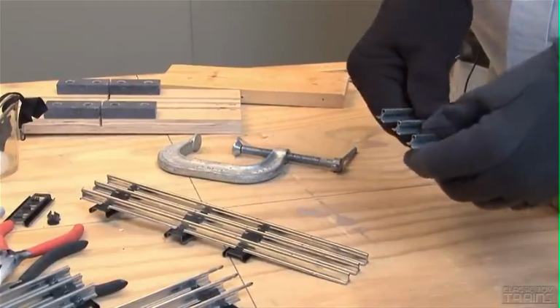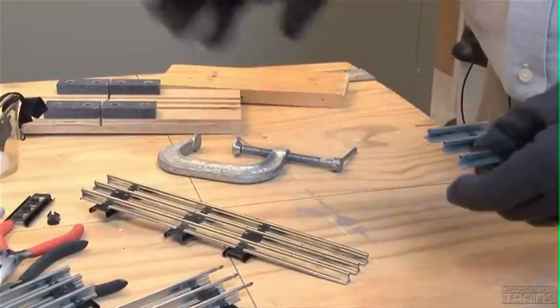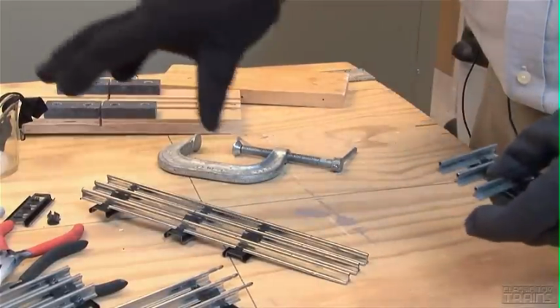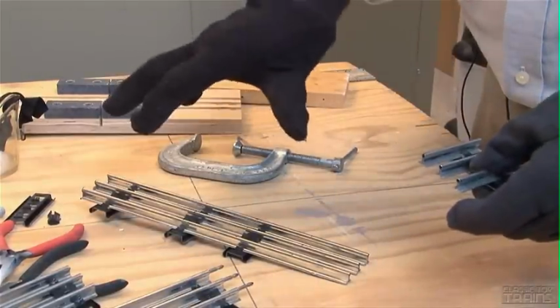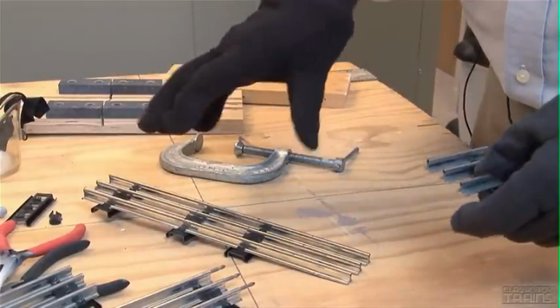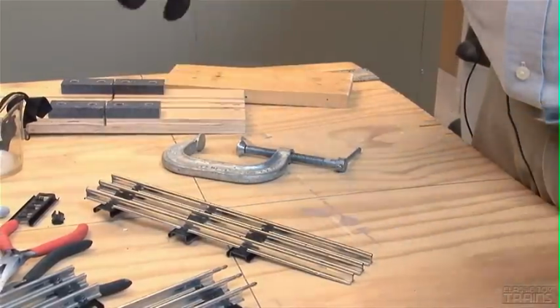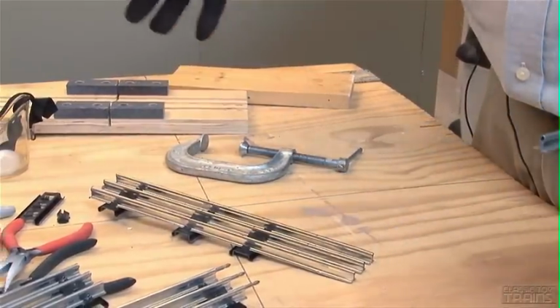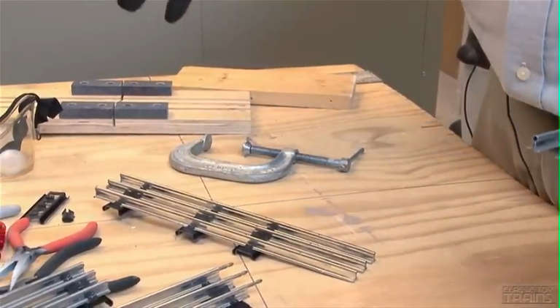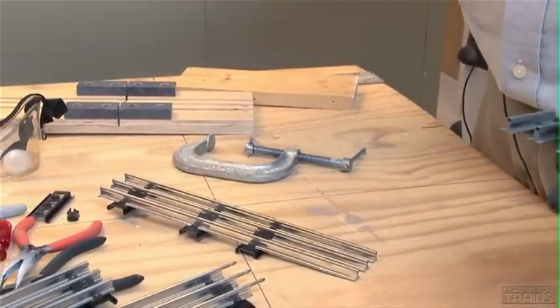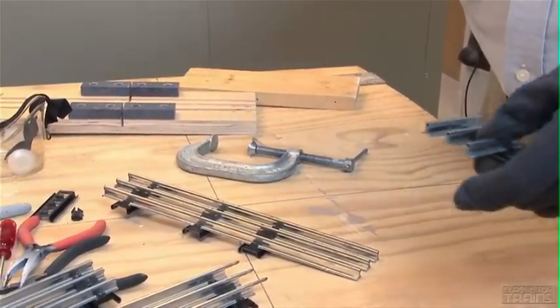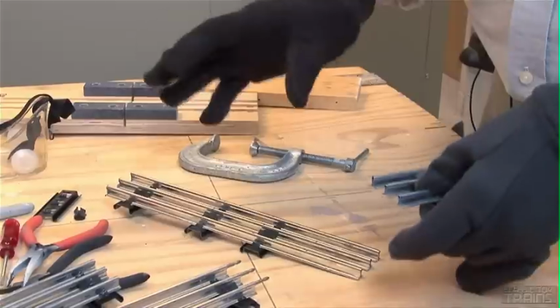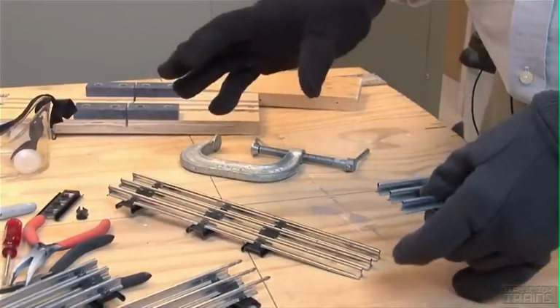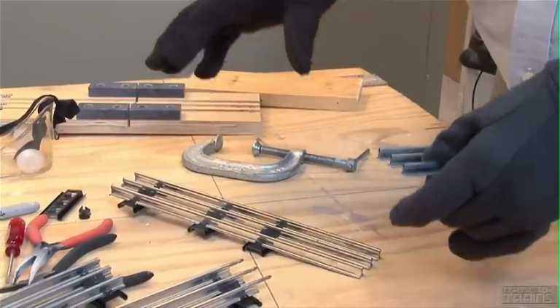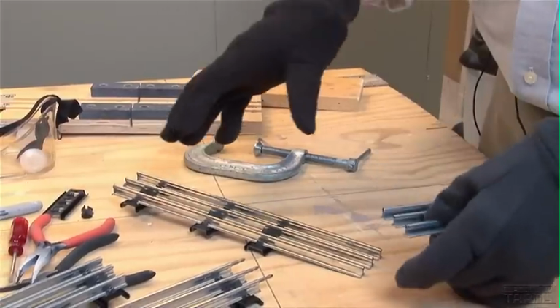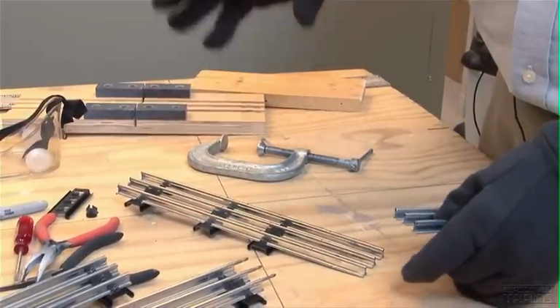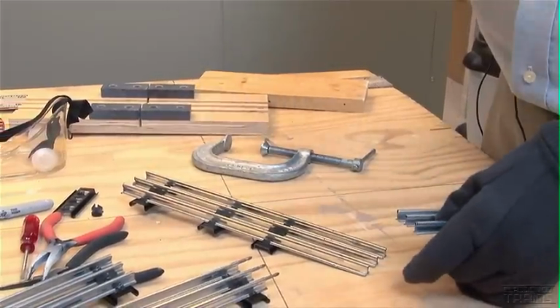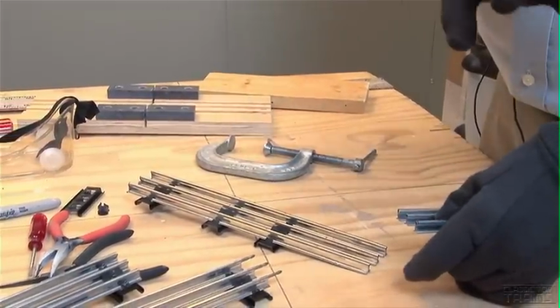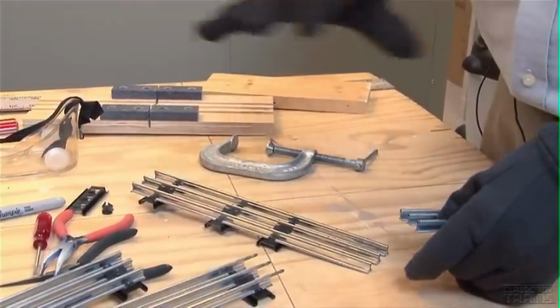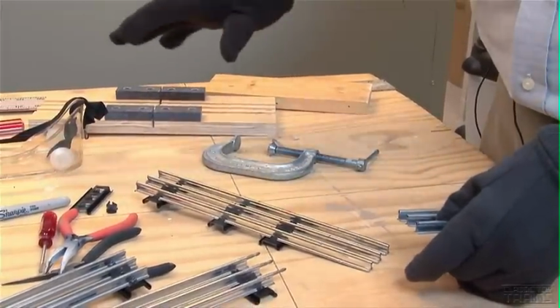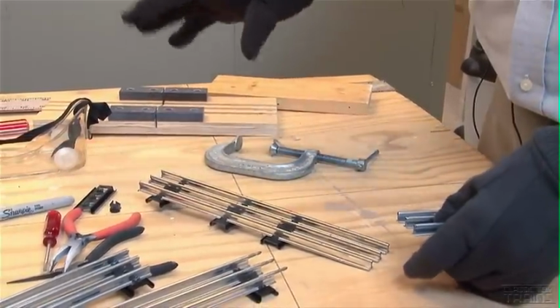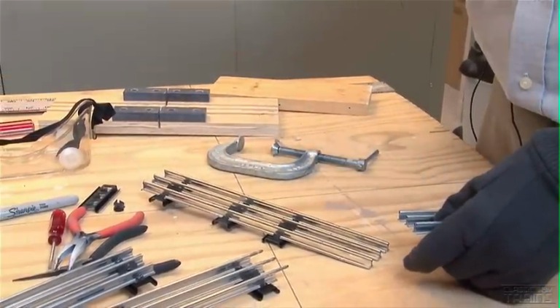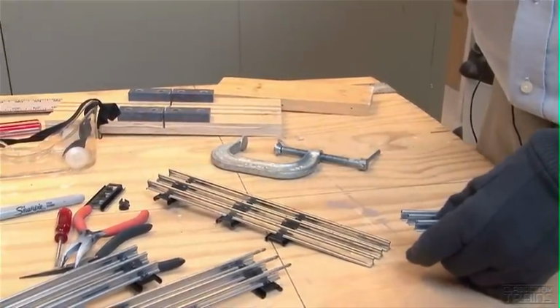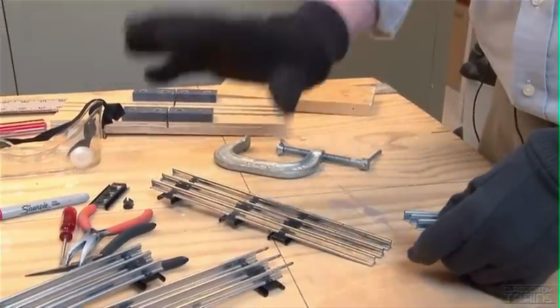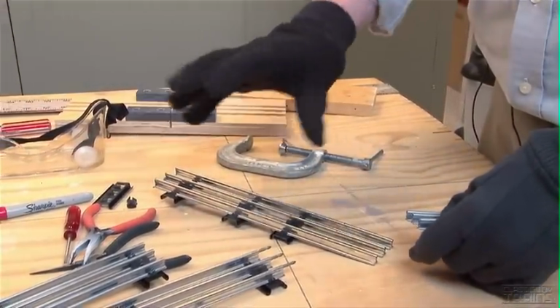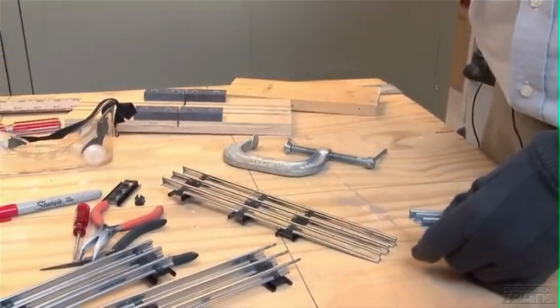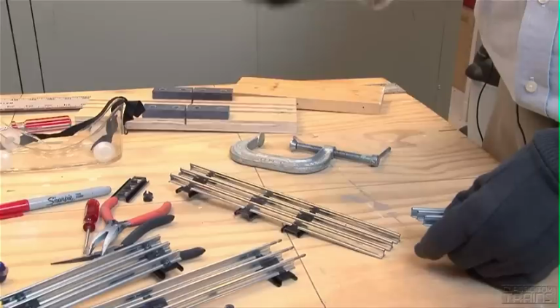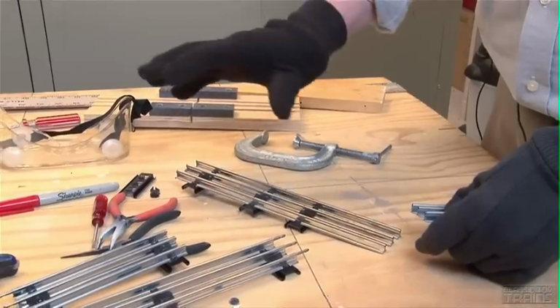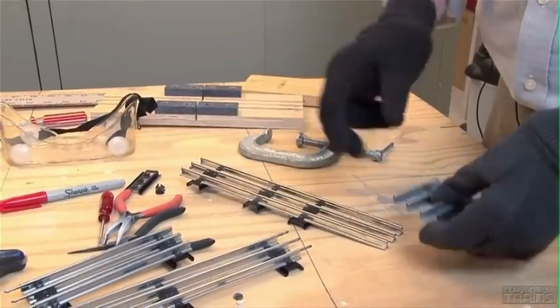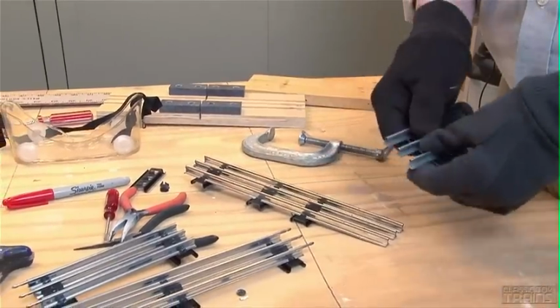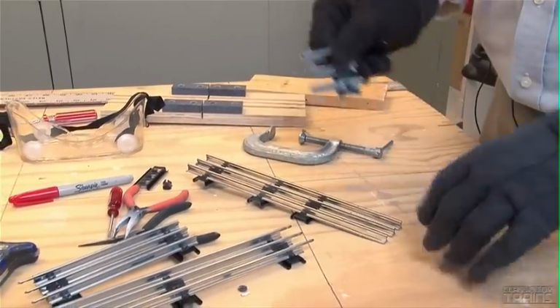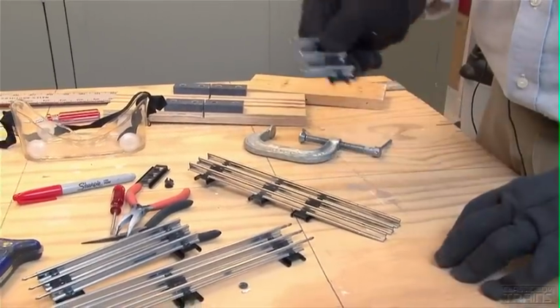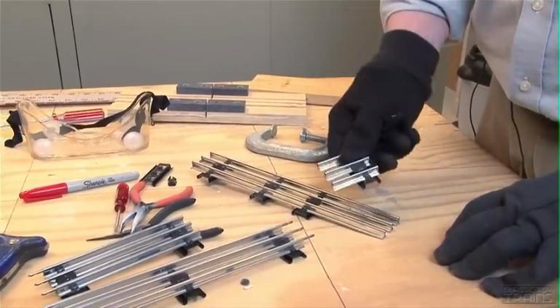Plan ahead with your track. Don't worry about nailing everything down, screwing everything down, or liquid nailing everything down. Set up your track, see what fits where, and then adjust accordingly.